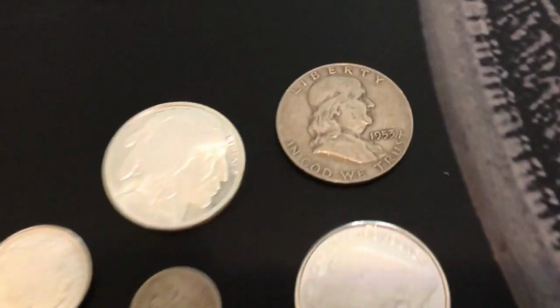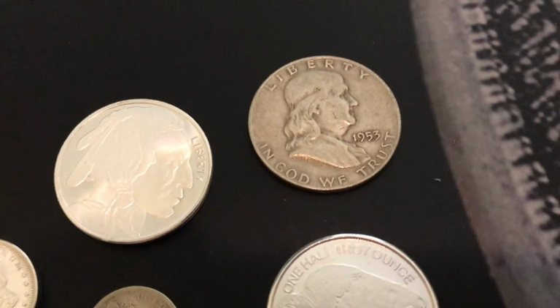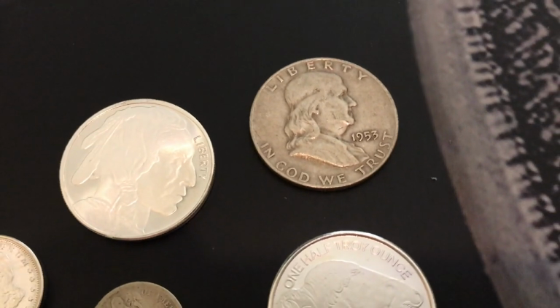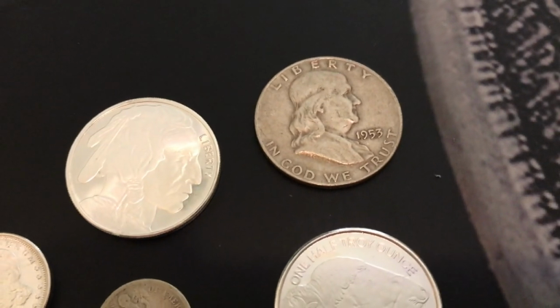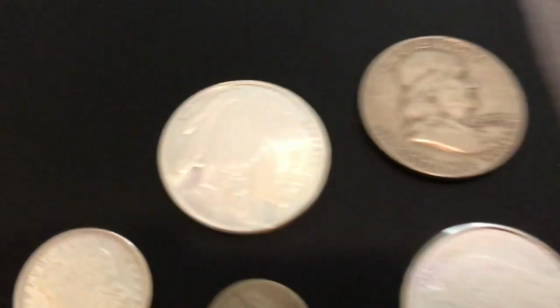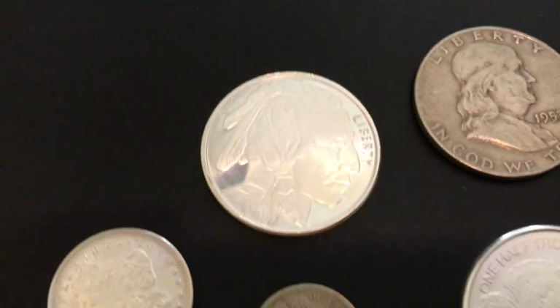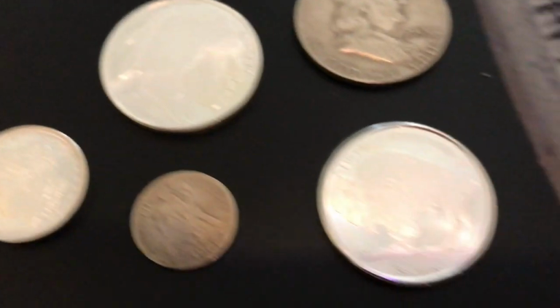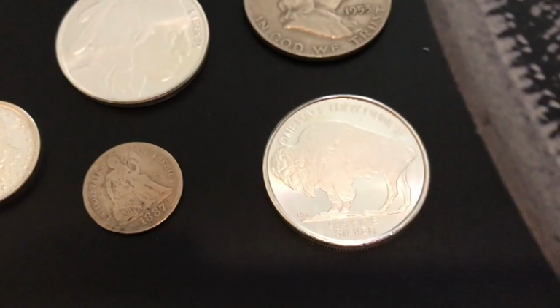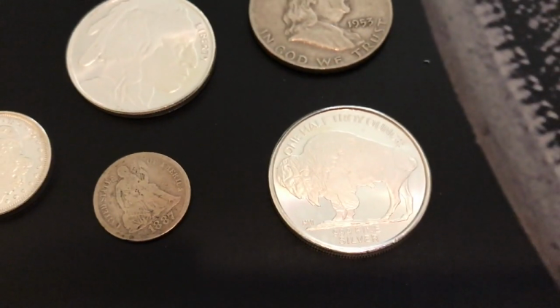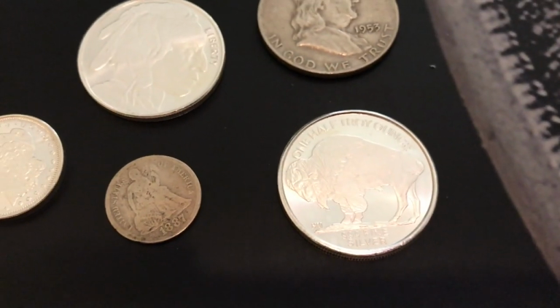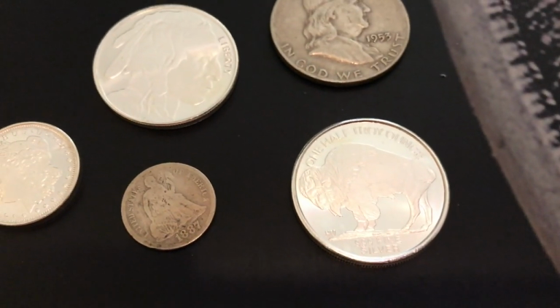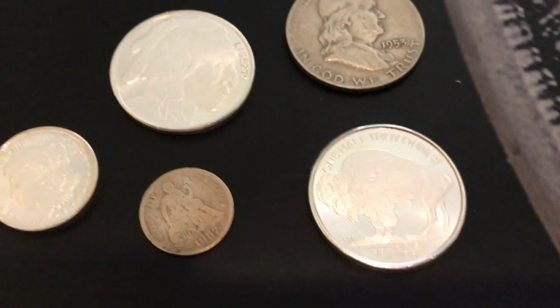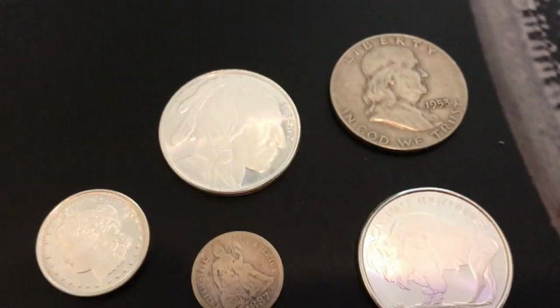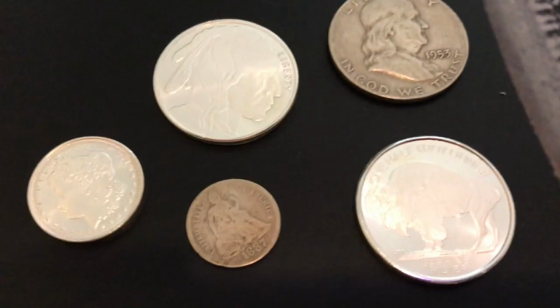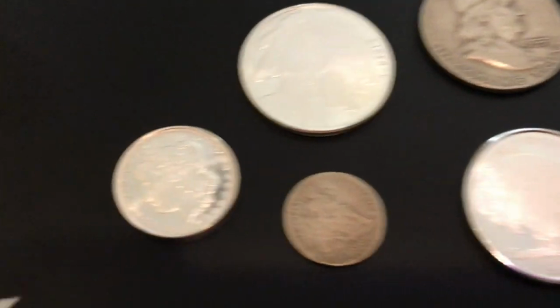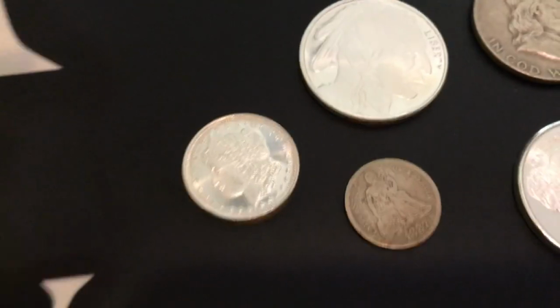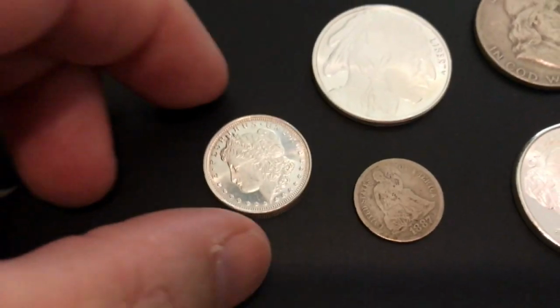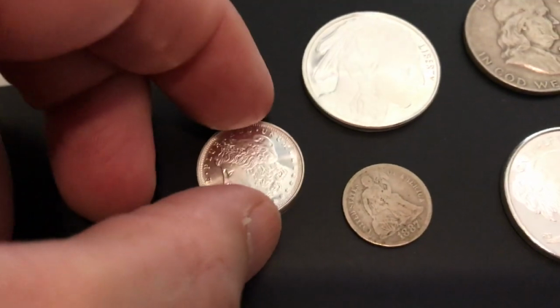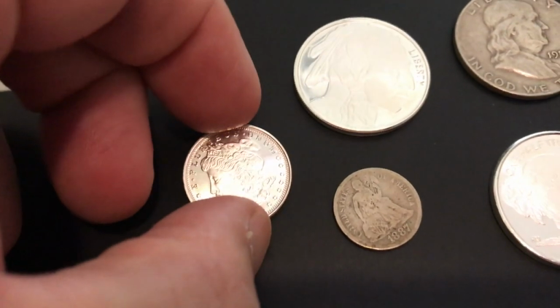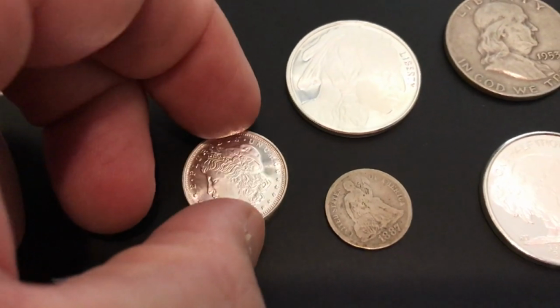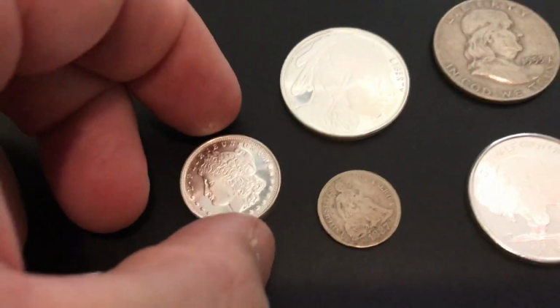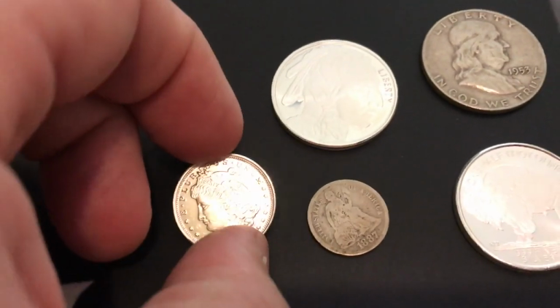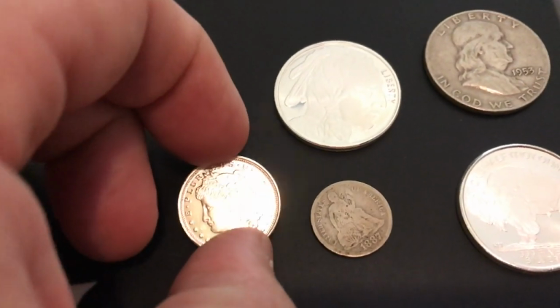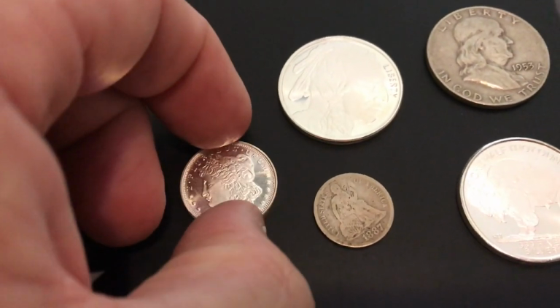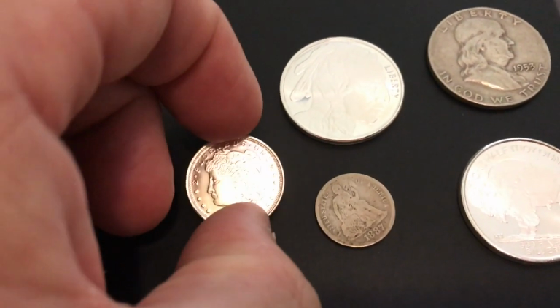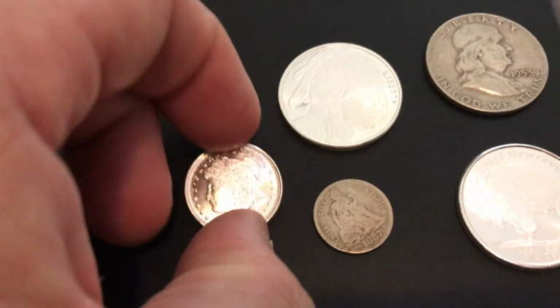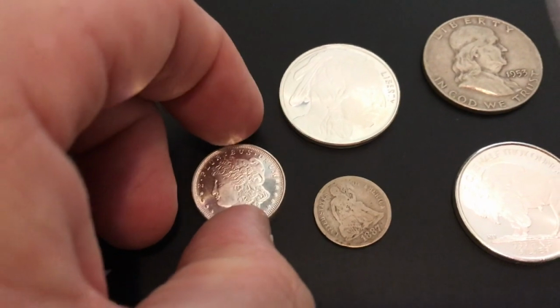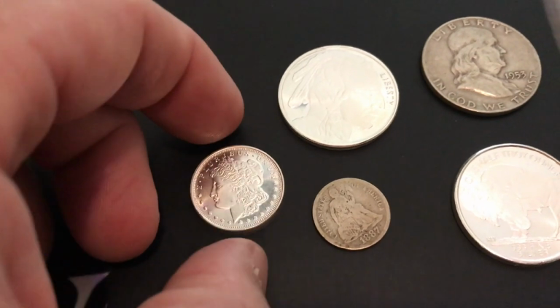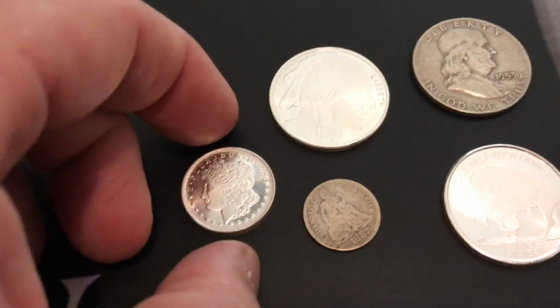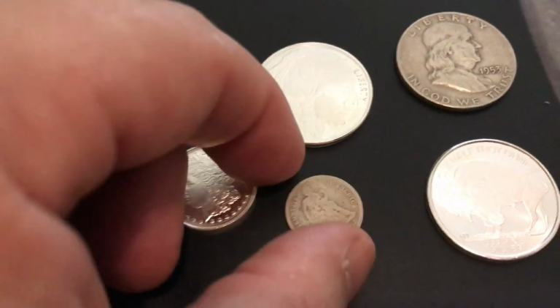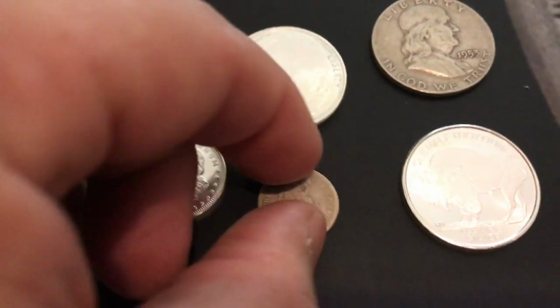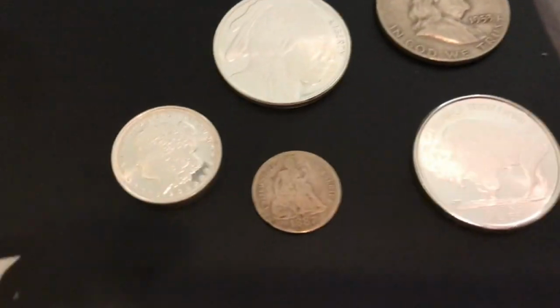We got a Benjamin Franklin half dollar. We've got two of the half ounce round Buffalo design, we've got one of the quarter ounce design. That is the Morgan silver dollar design.